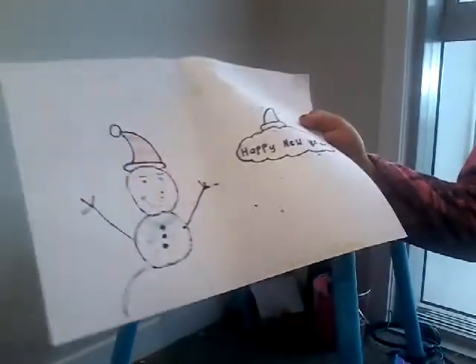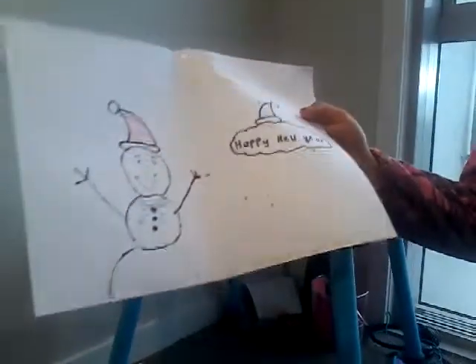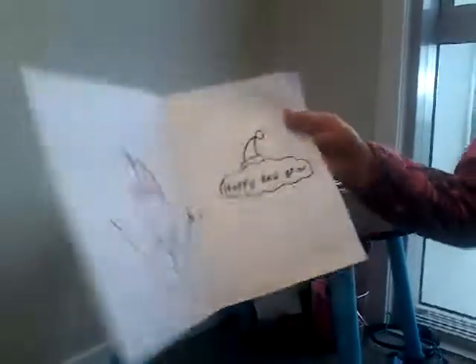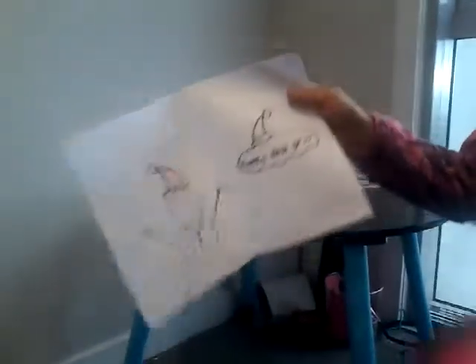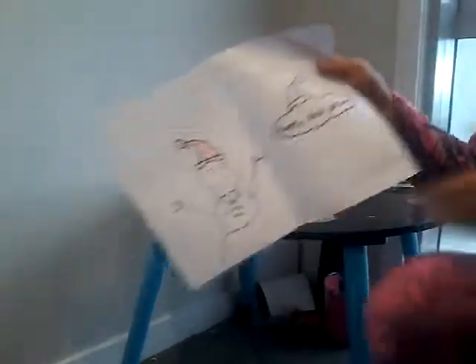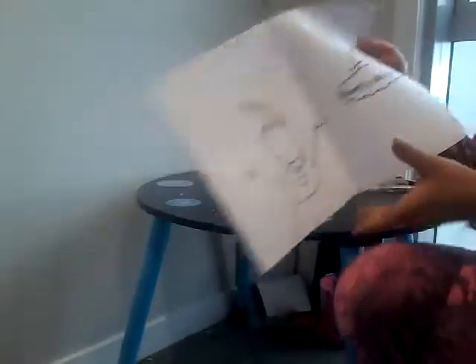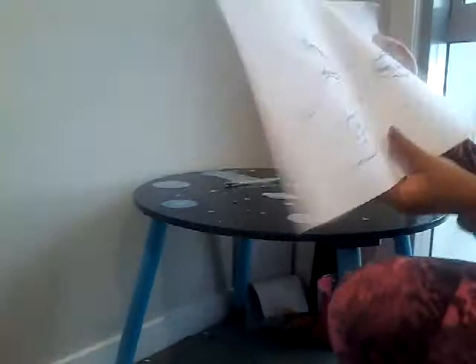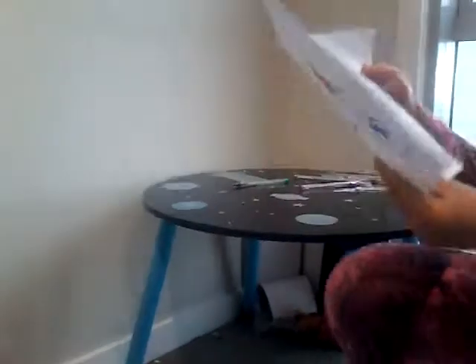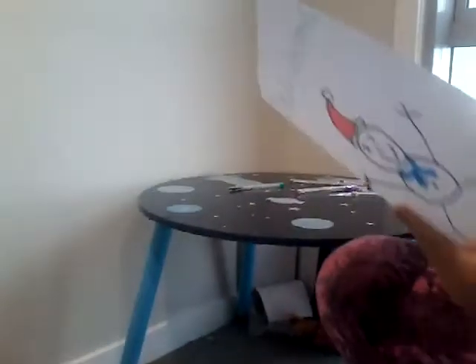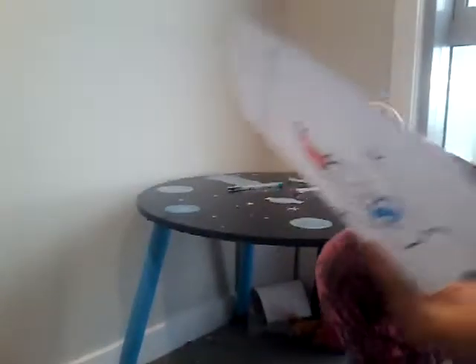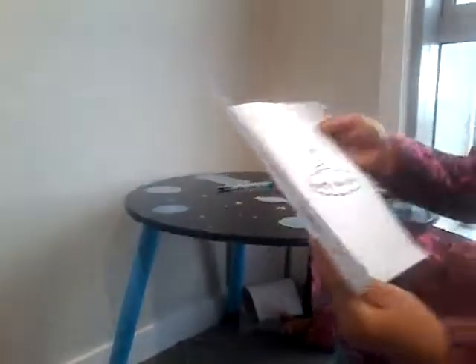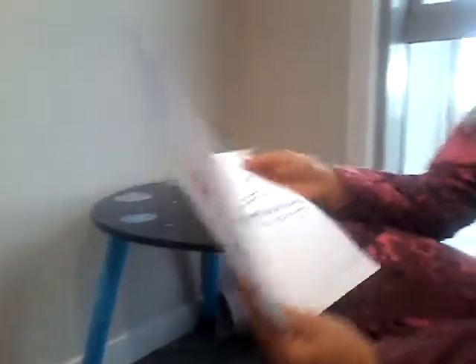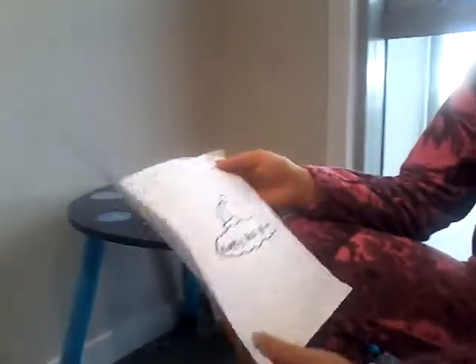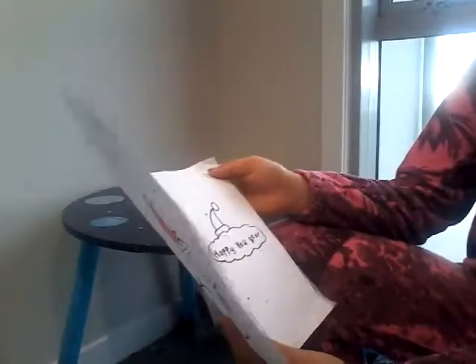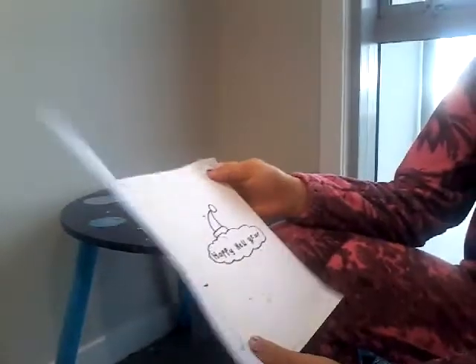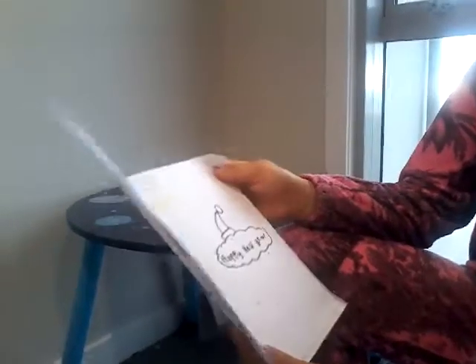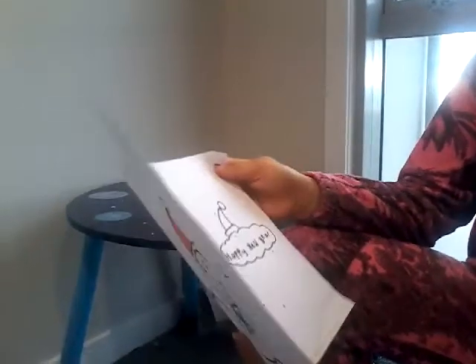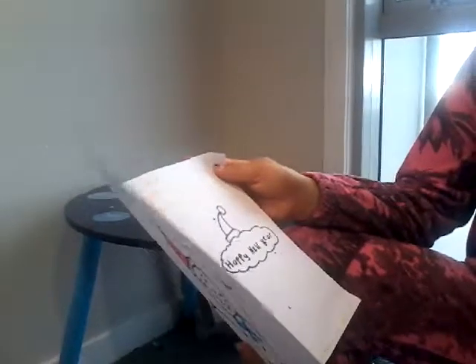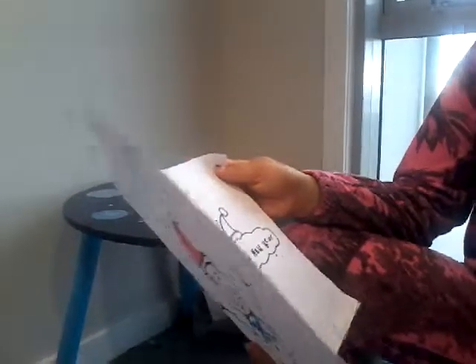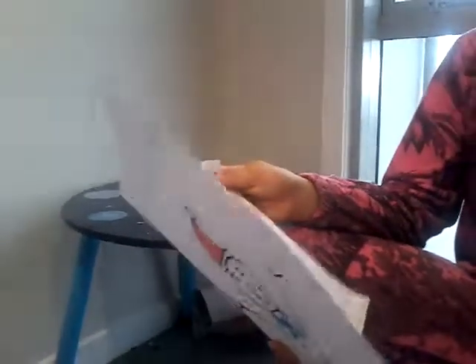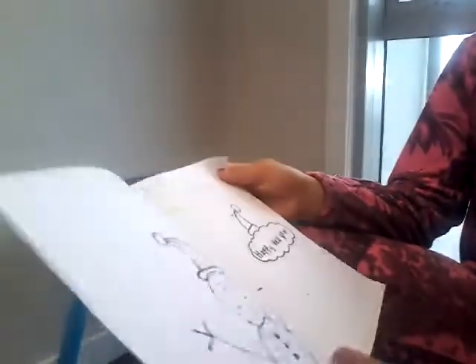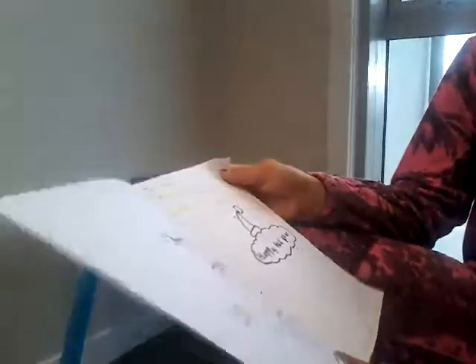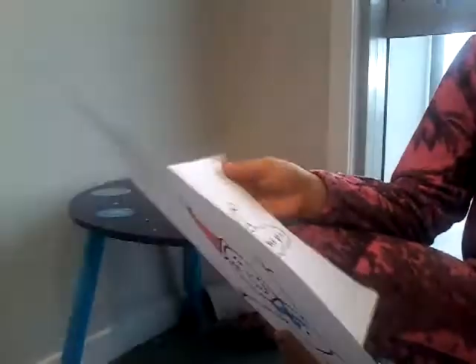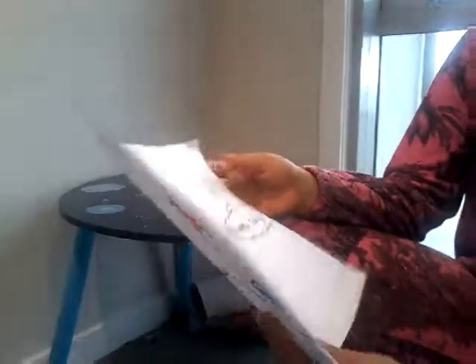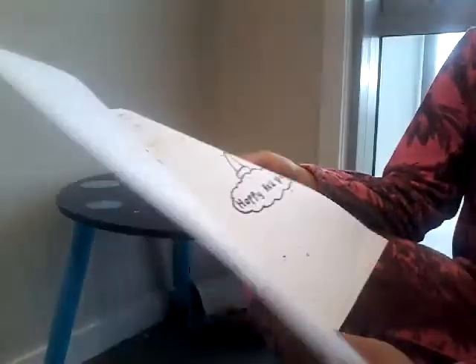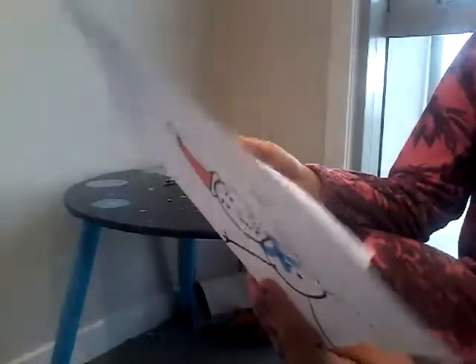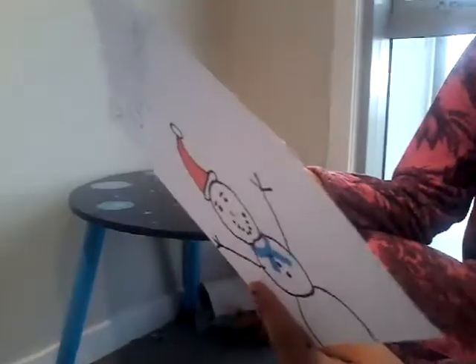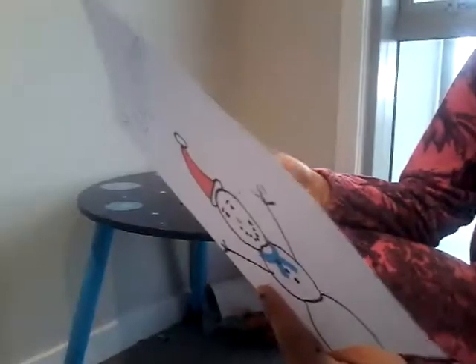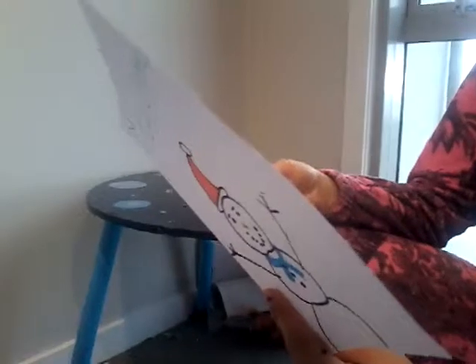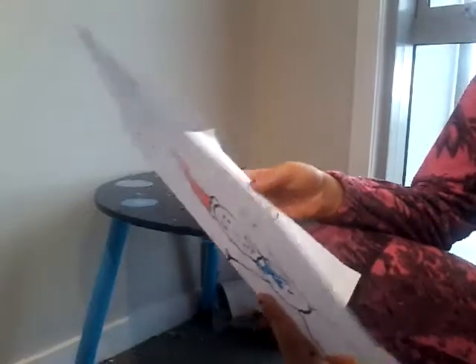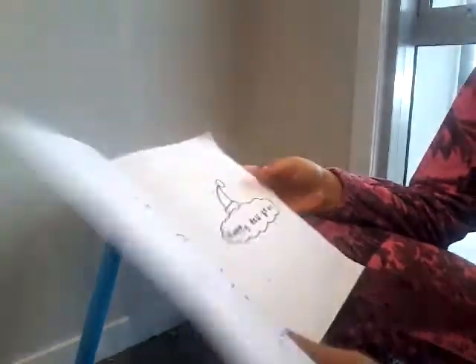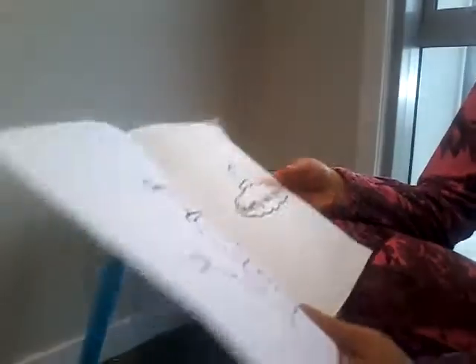Inside I have written: To Mum, Merry Christmas, Have a Happy New Year, Love Lily, Your Little Santa.